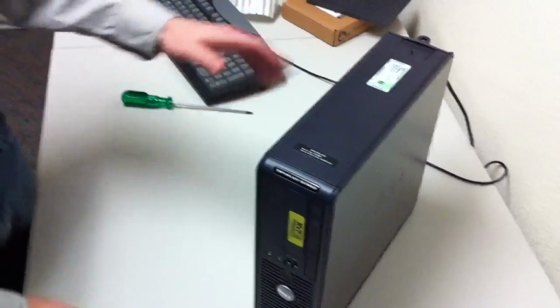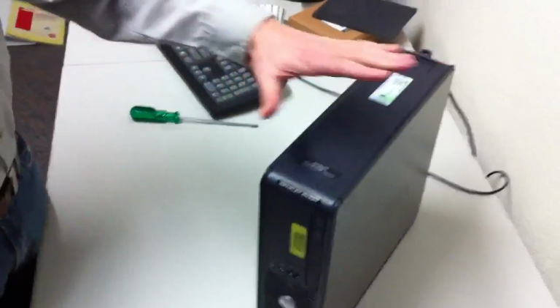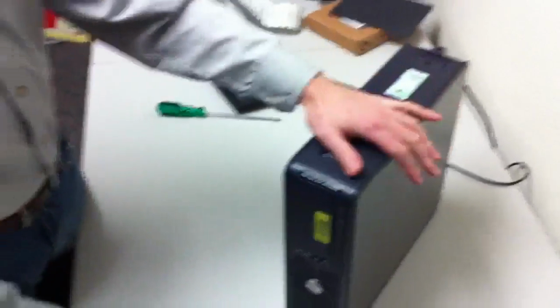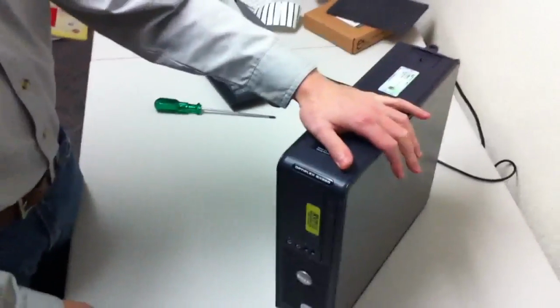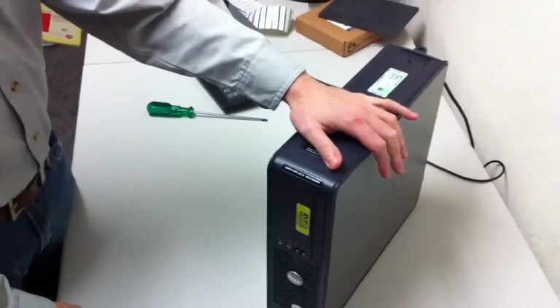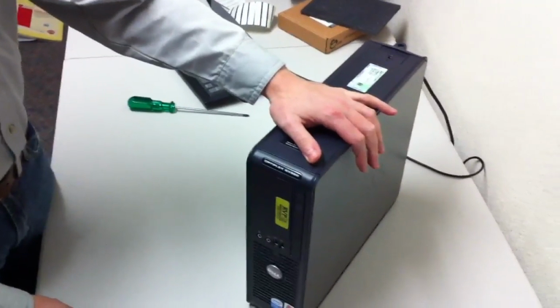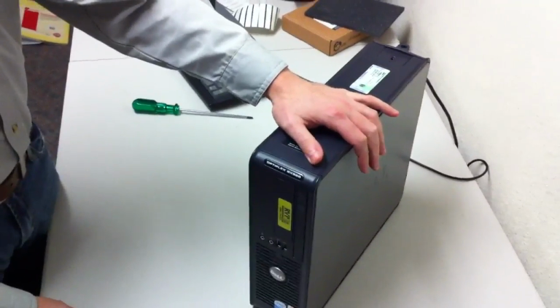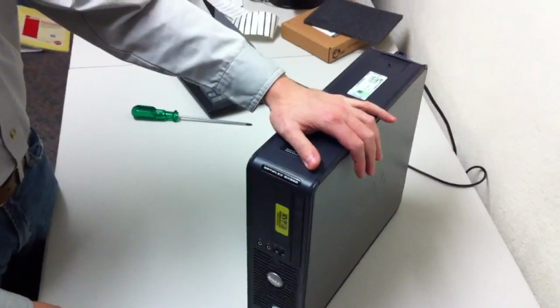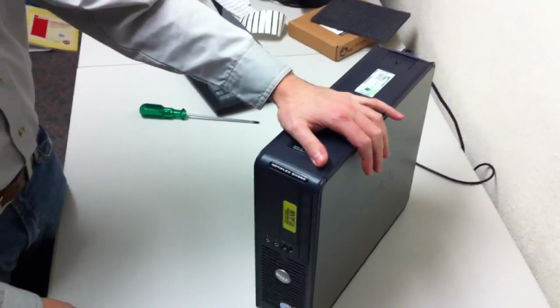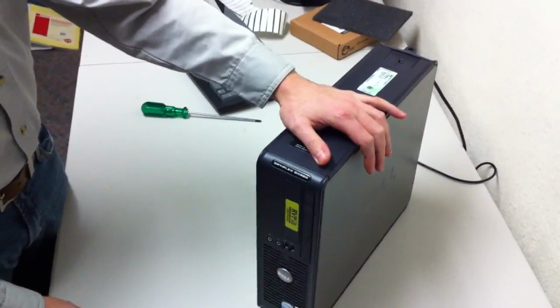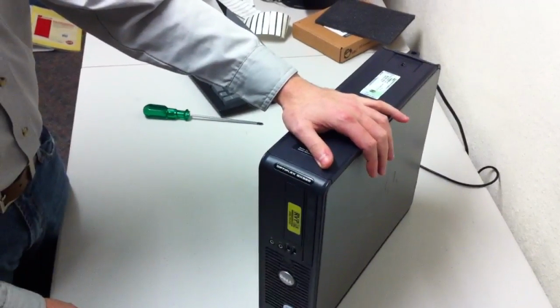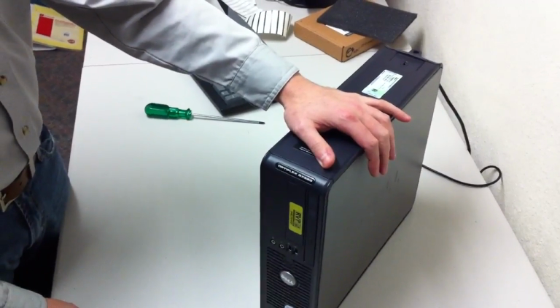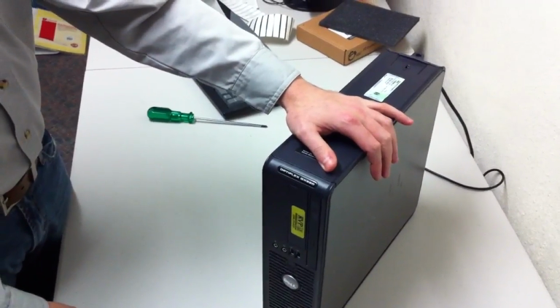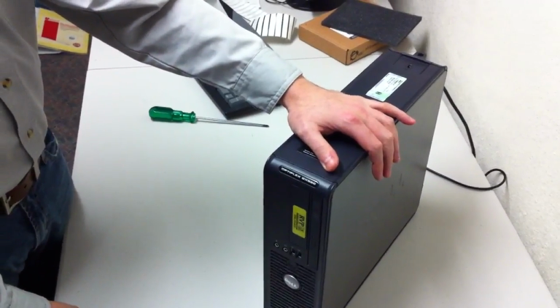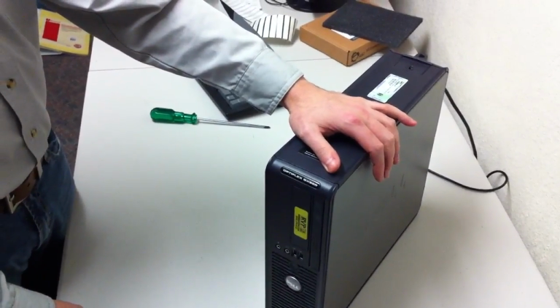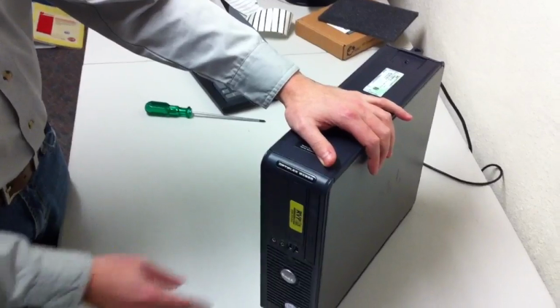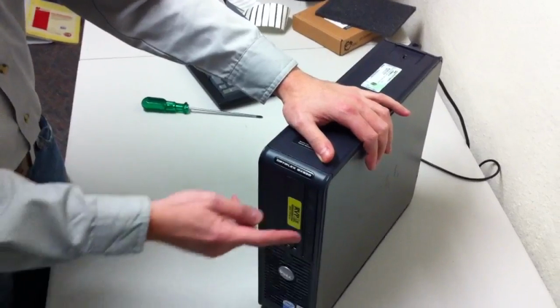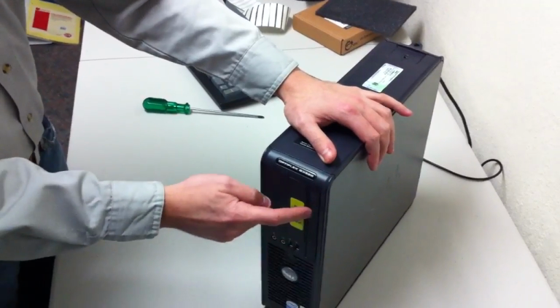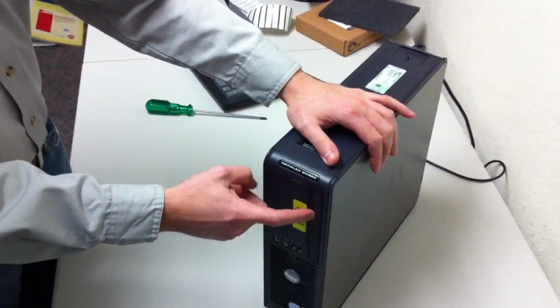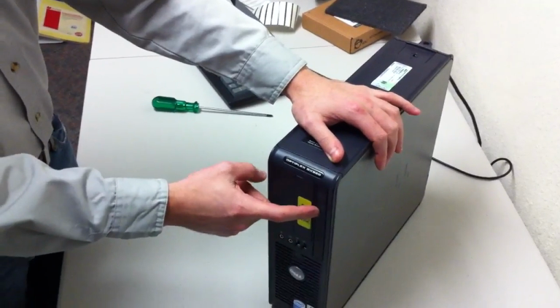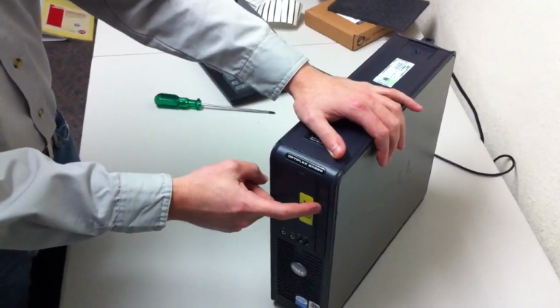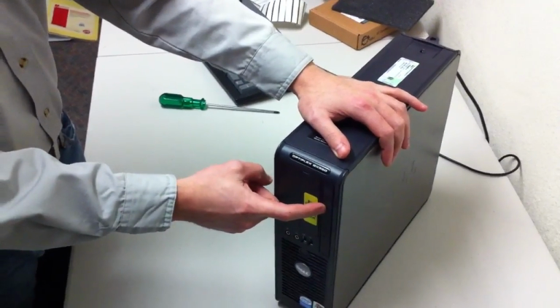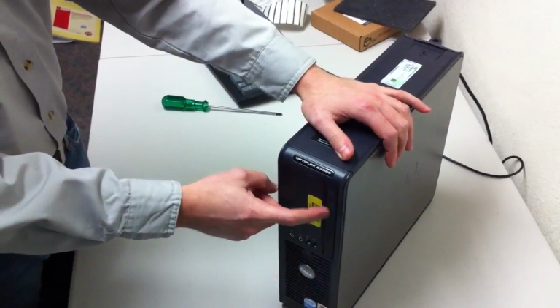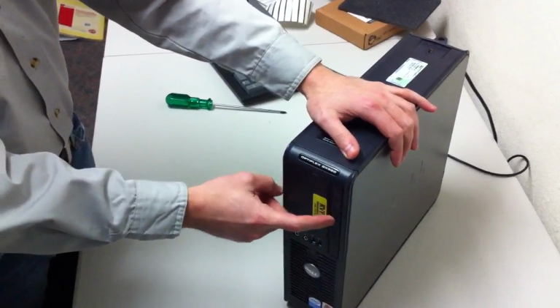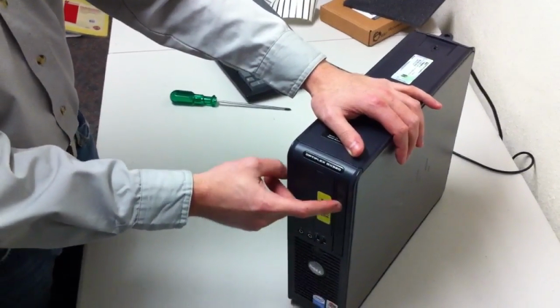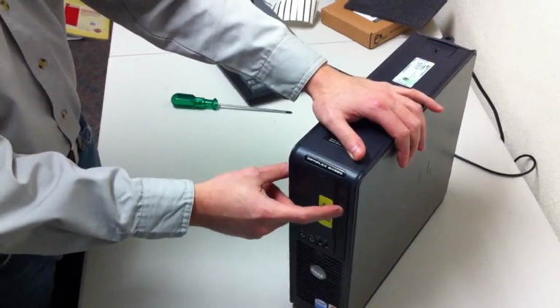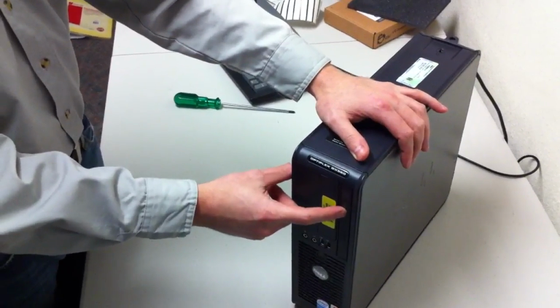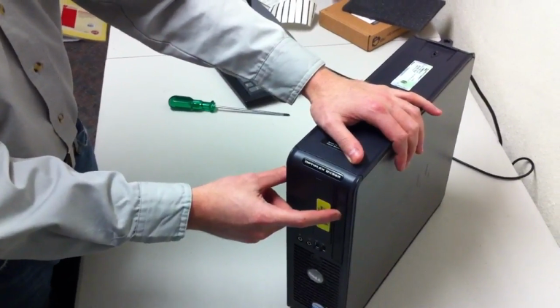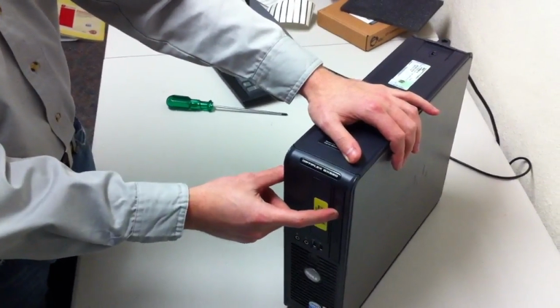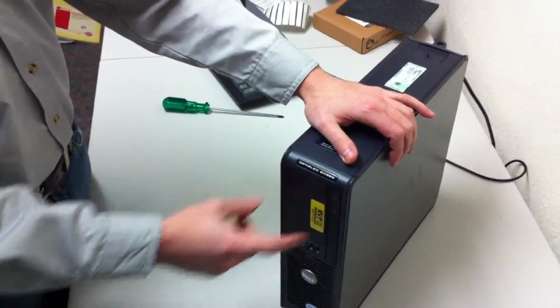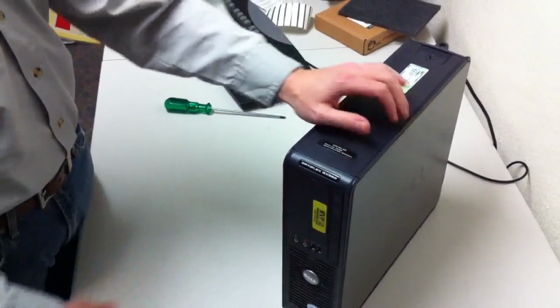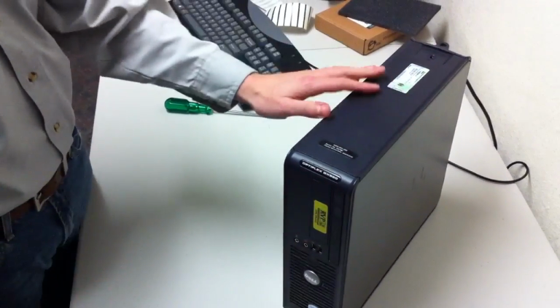We're working with a Dell Slim Tower computer, also known as the Low Profile. I'm going to show you how to take out the existing DVD-ROM or CD-ROM drive and put in a new one.